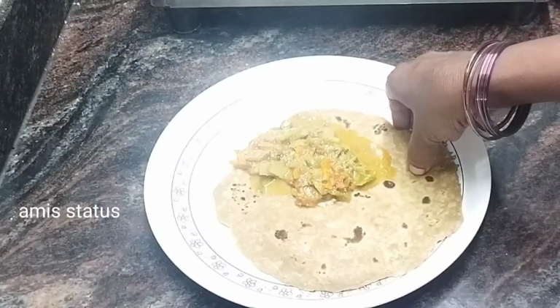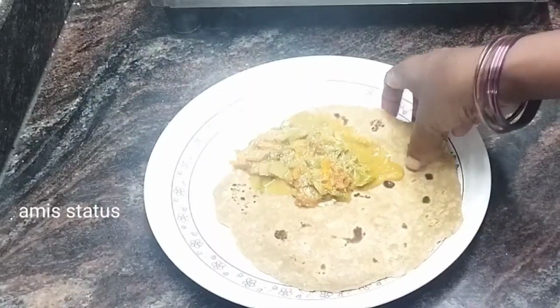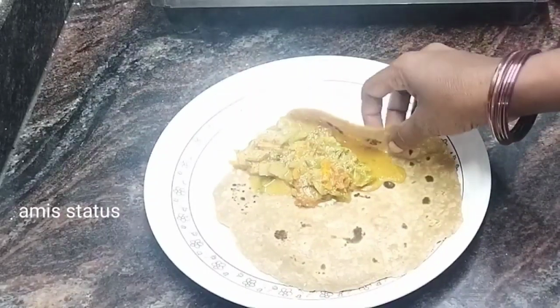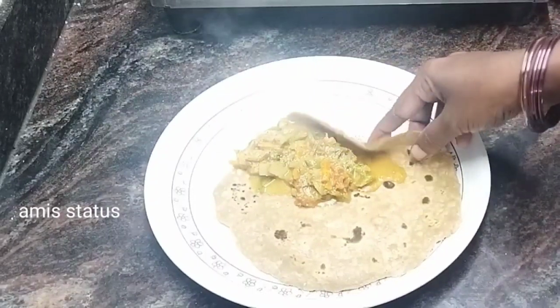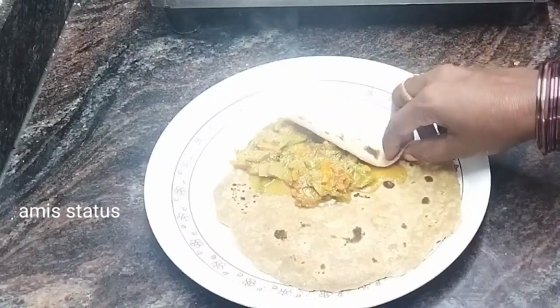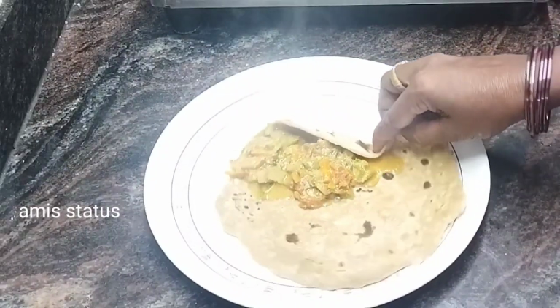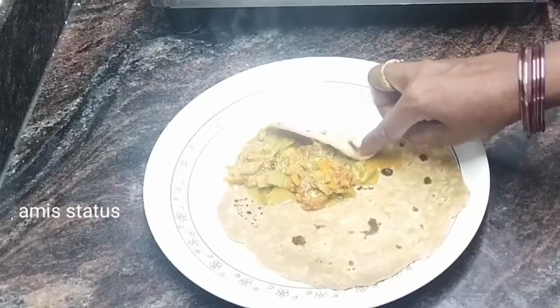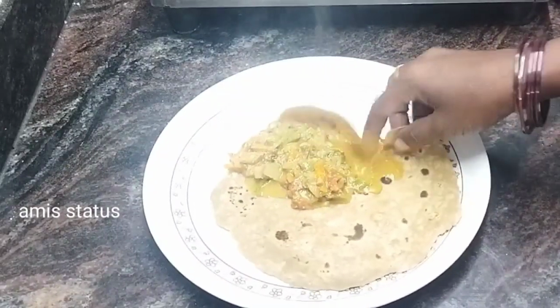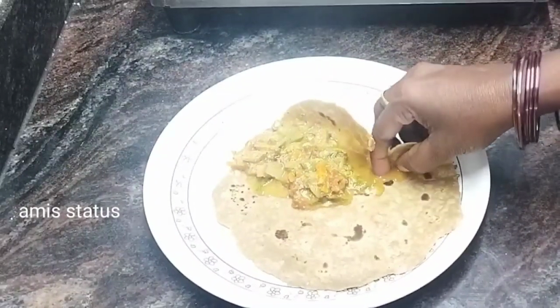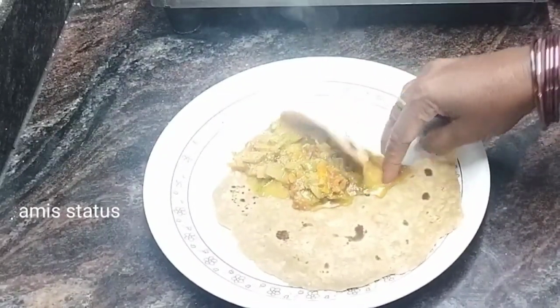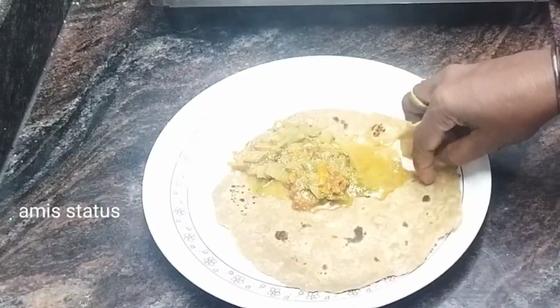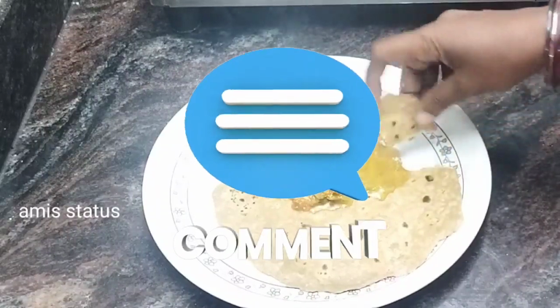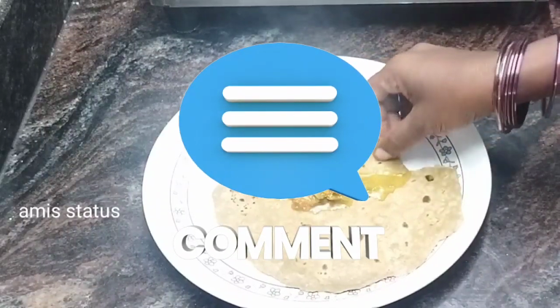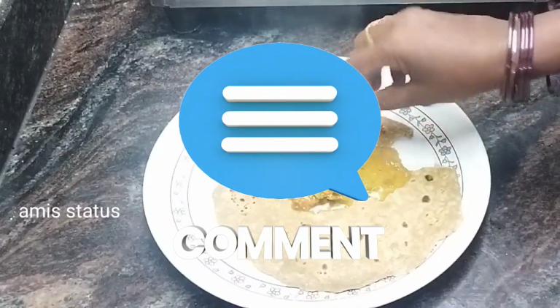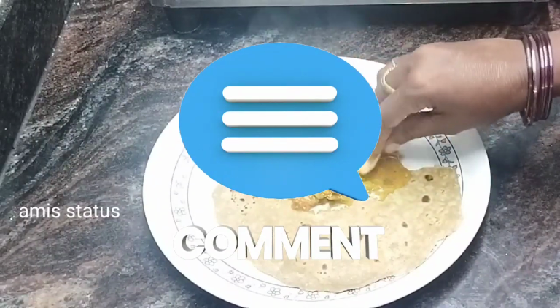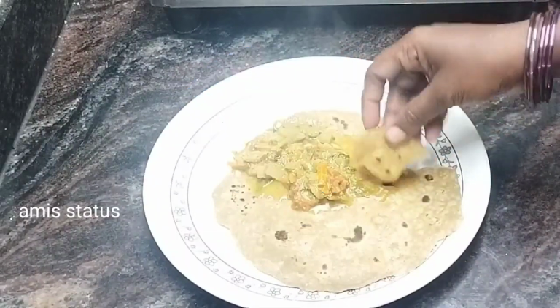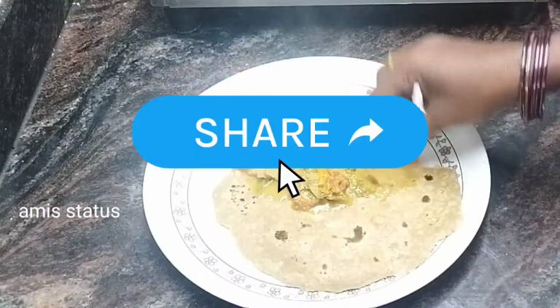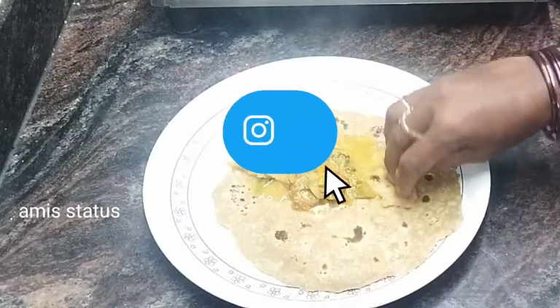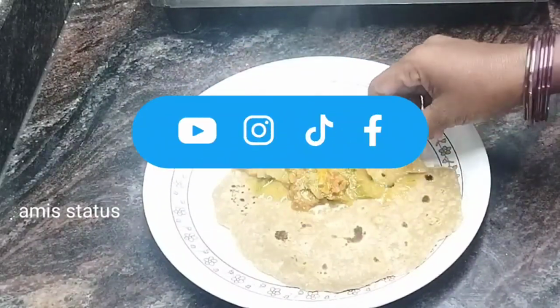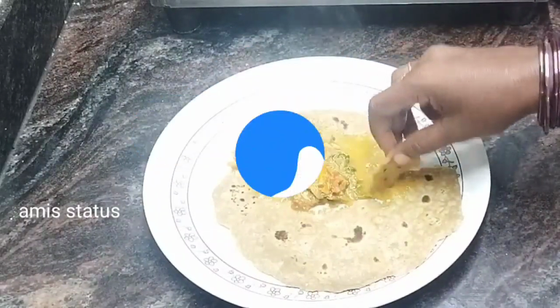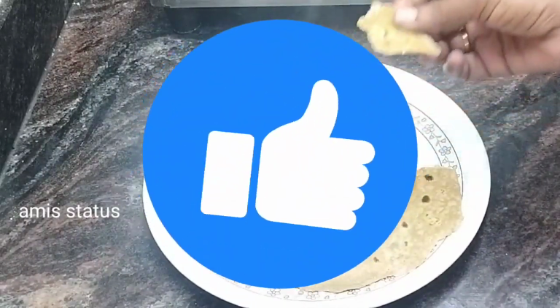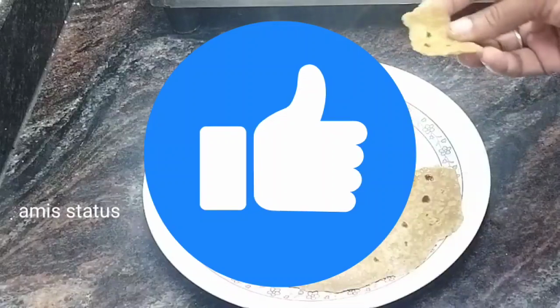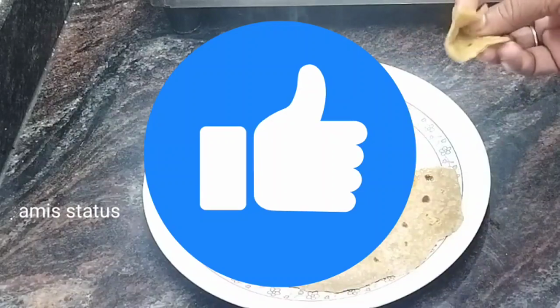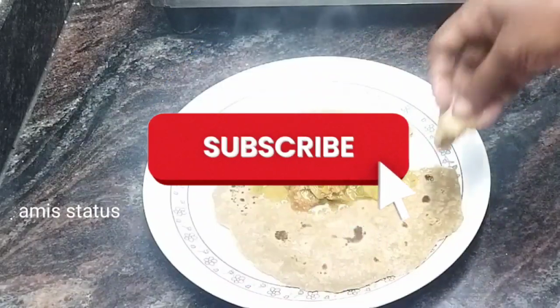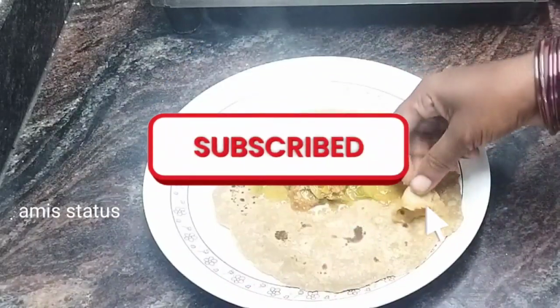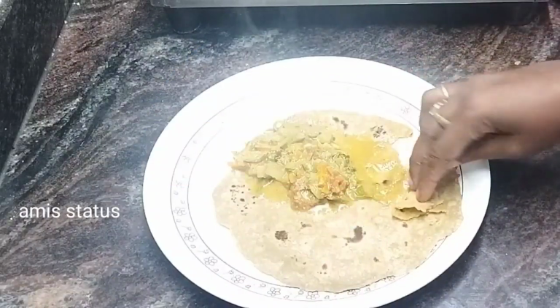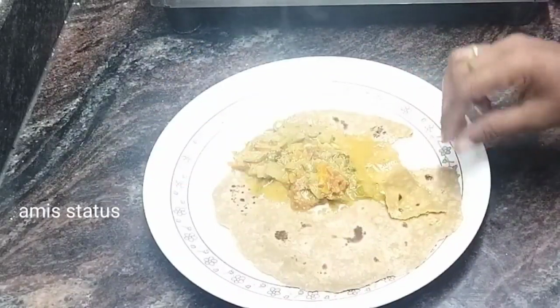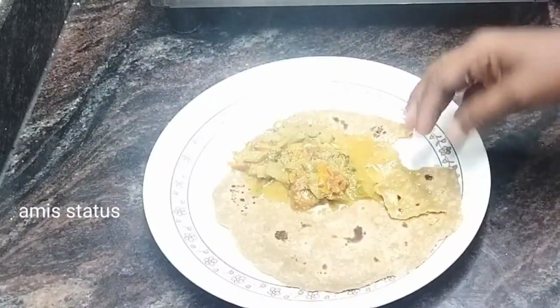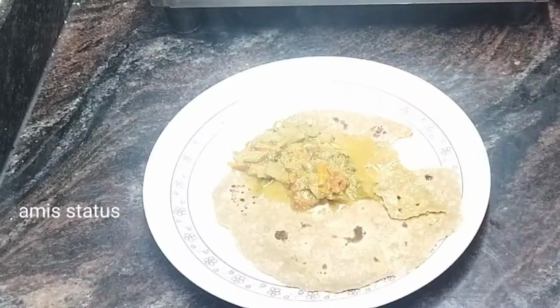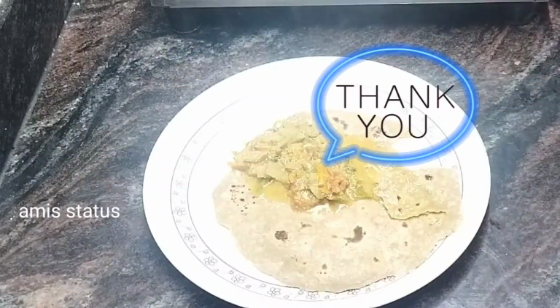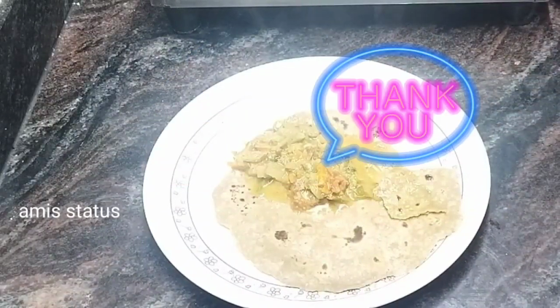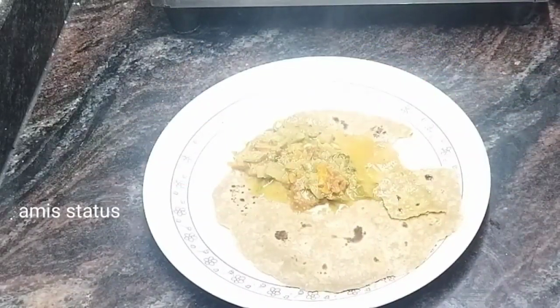You can try it and share in the comments section. If you like this video, please like, share, and subscribe. Thank you! Bye!